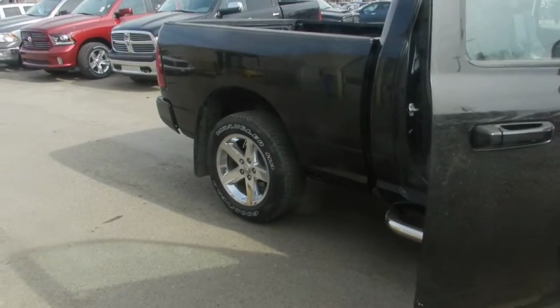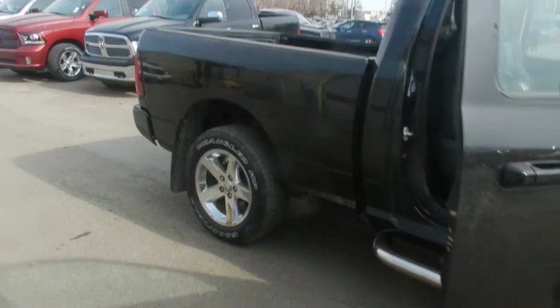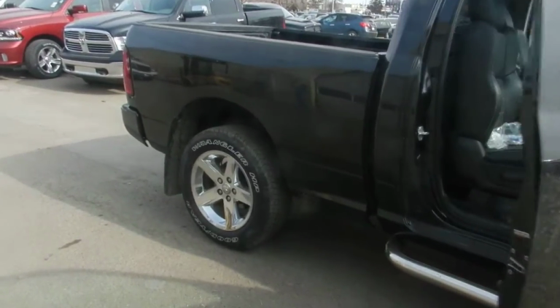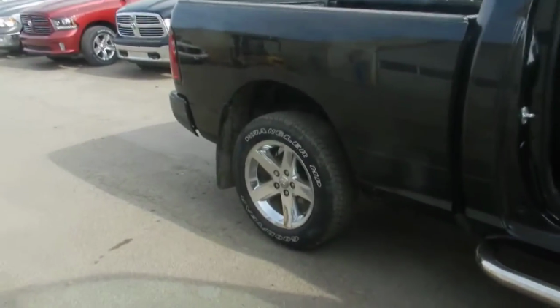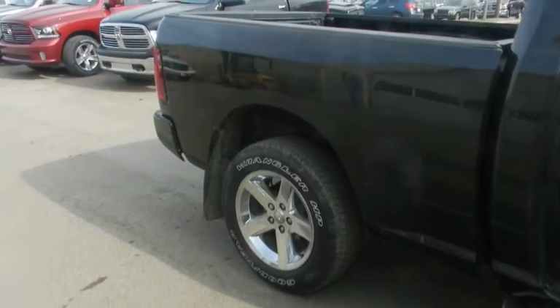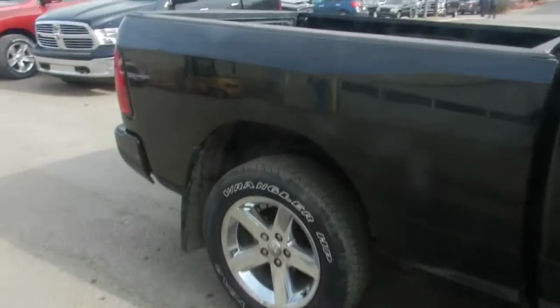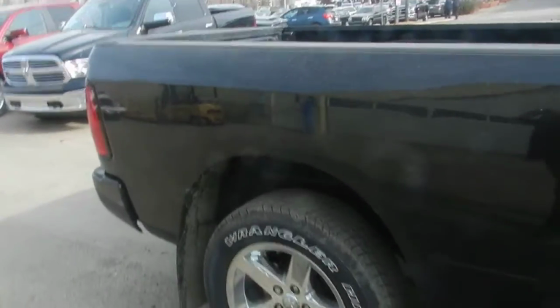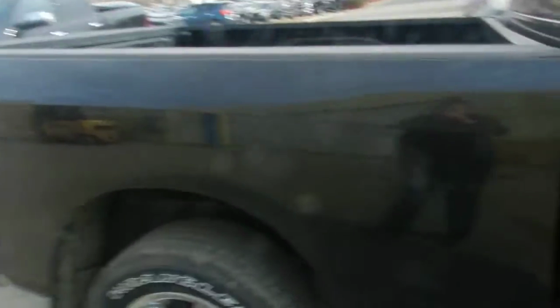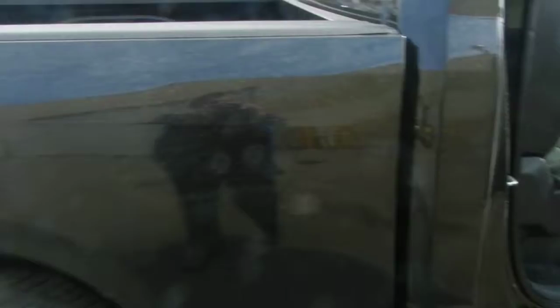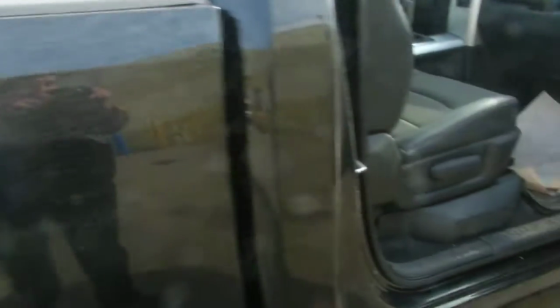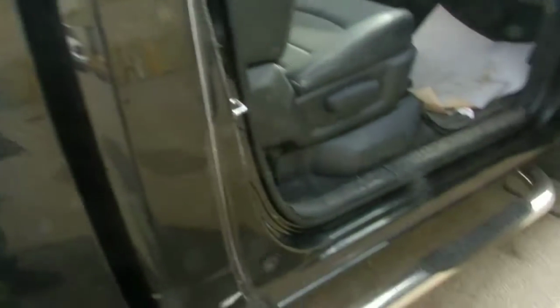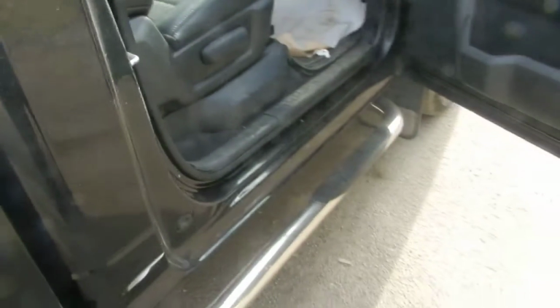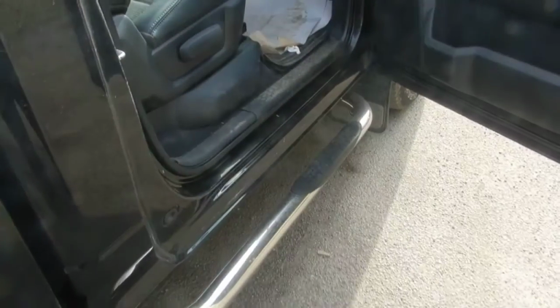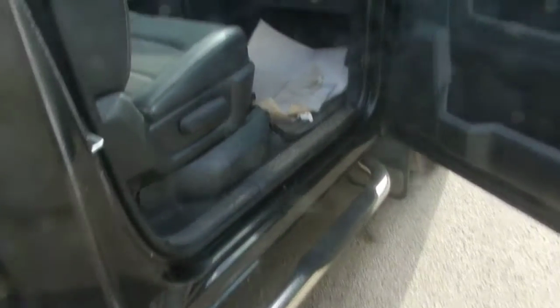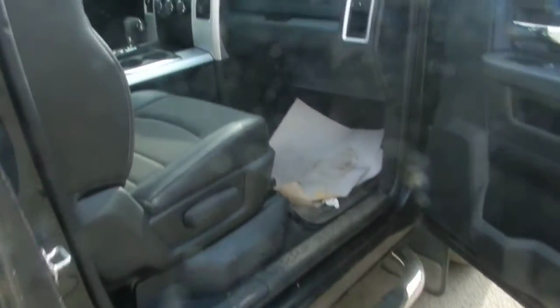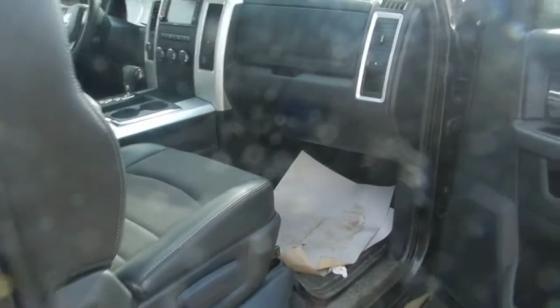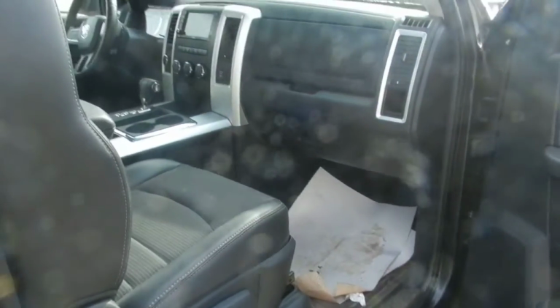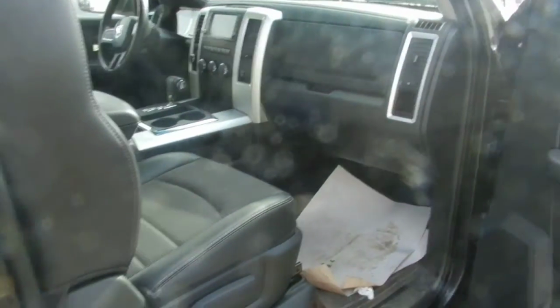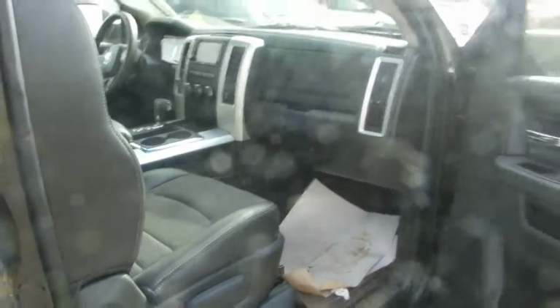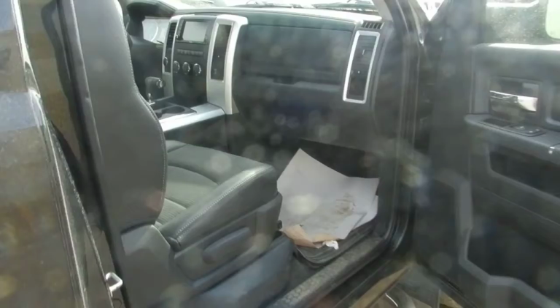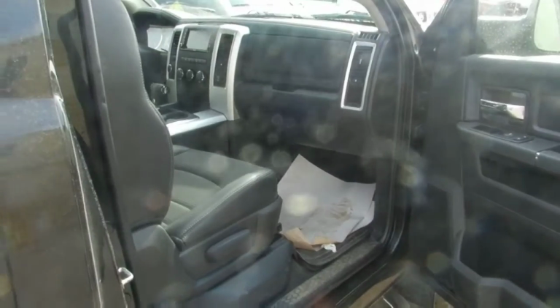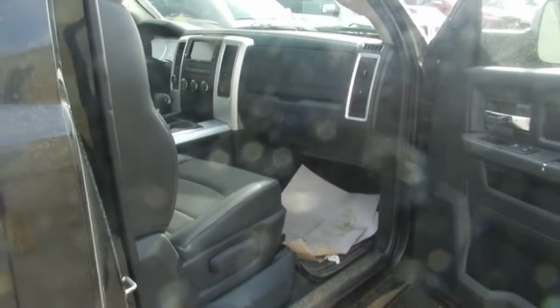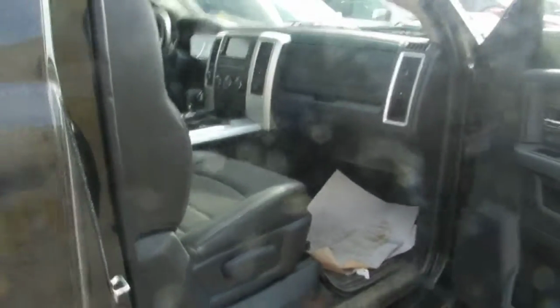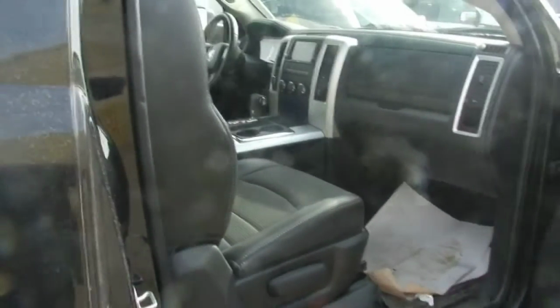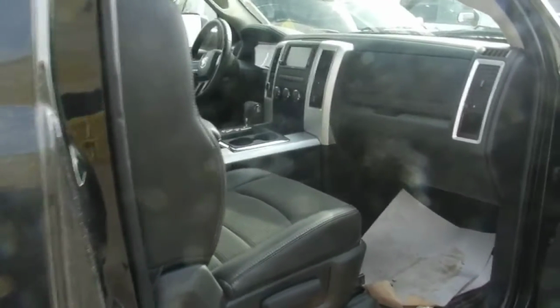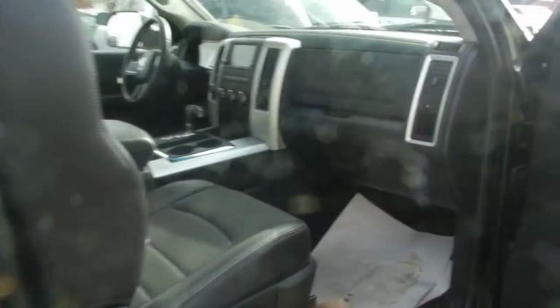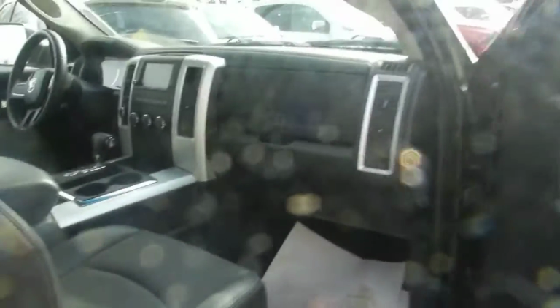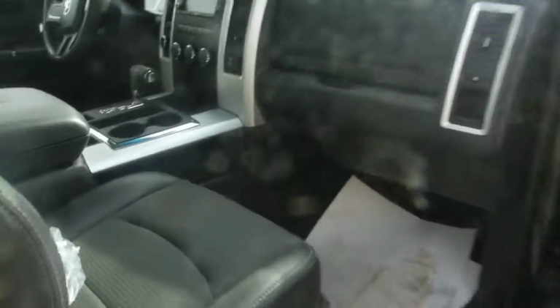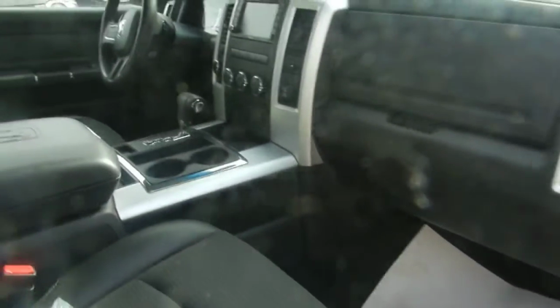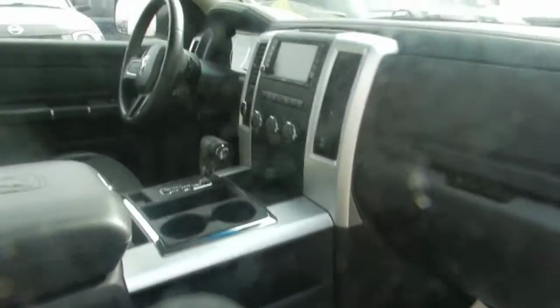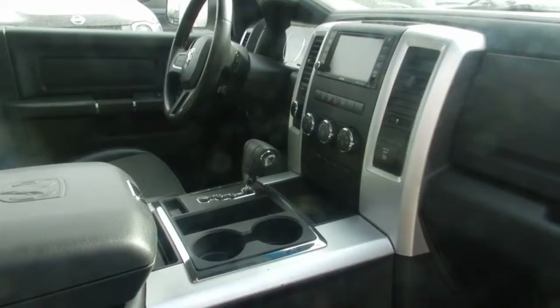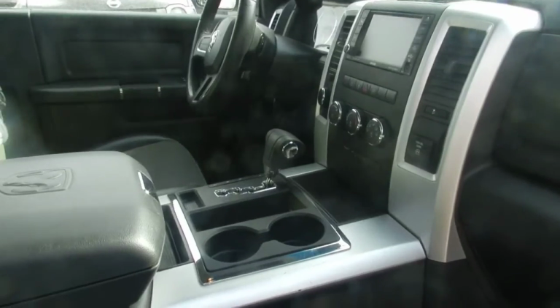...in very good condition. I'm going to show you here — there are side steps here, it's leather, automatic, air conditioning, tilt, cruise control, power windows and power locks.